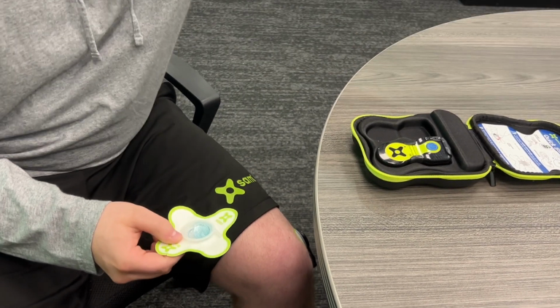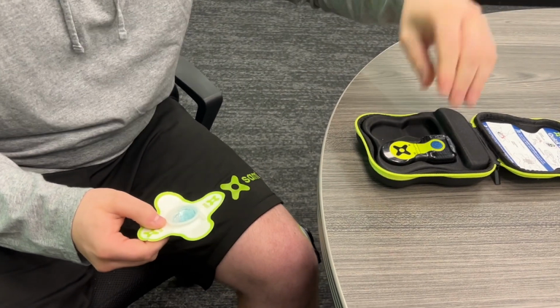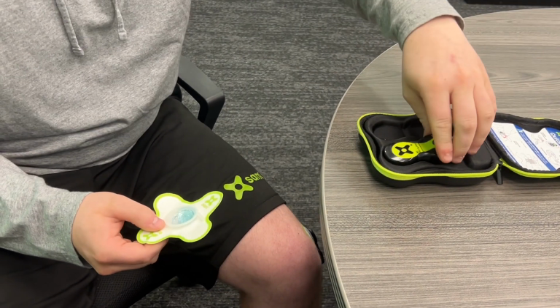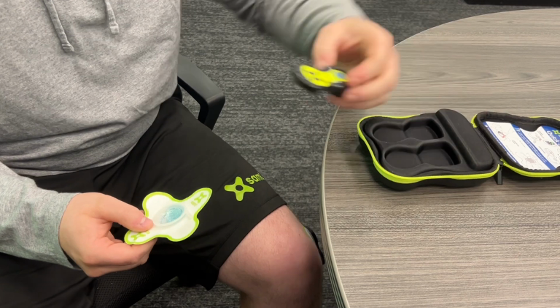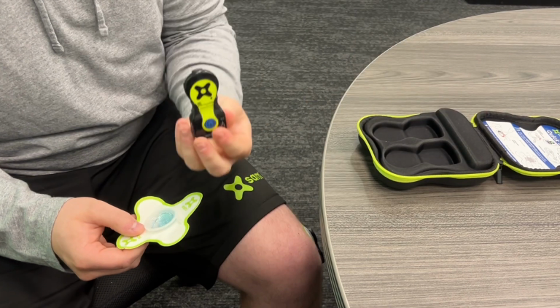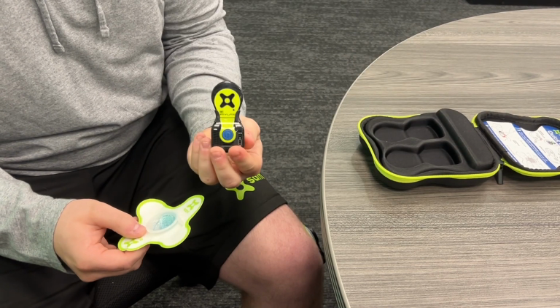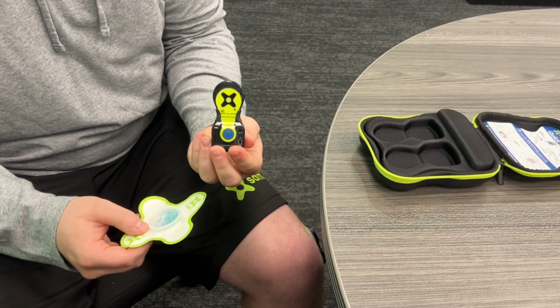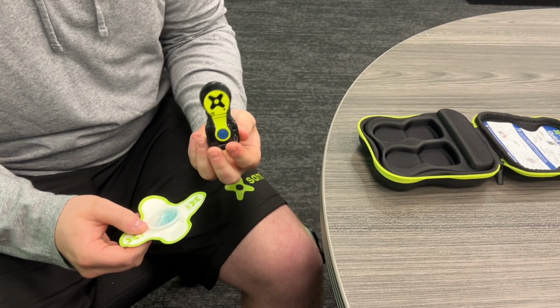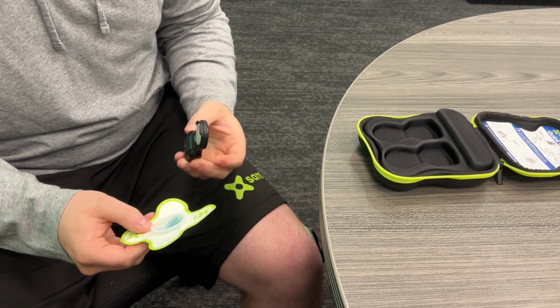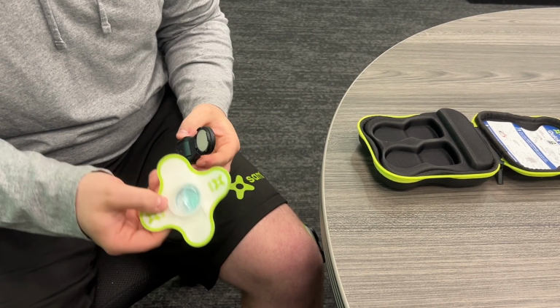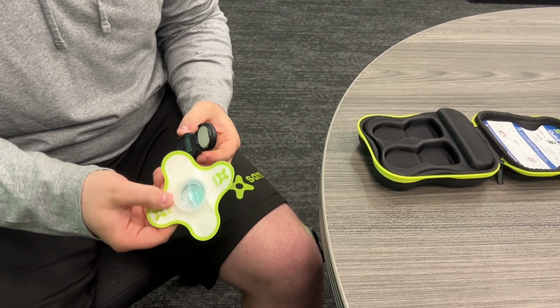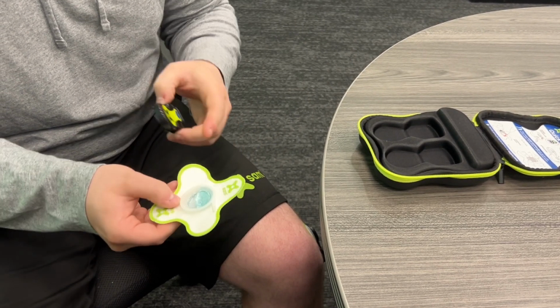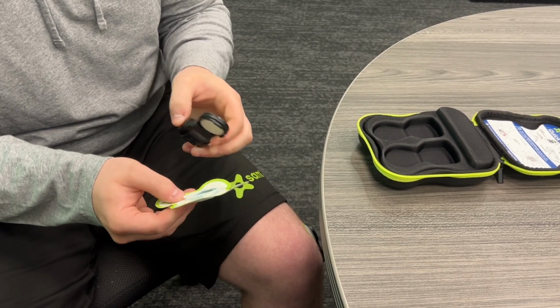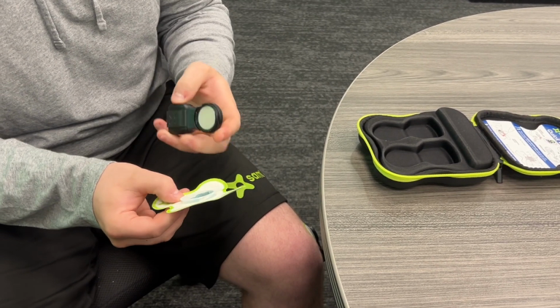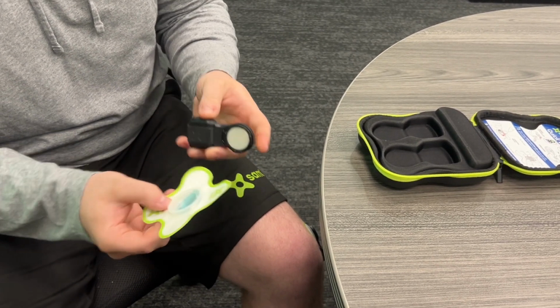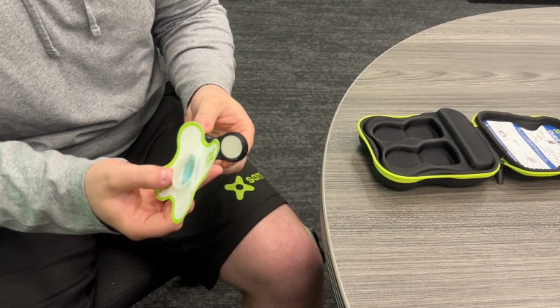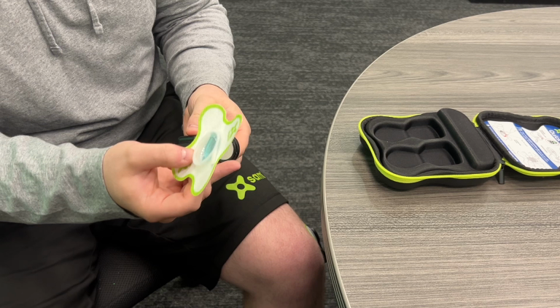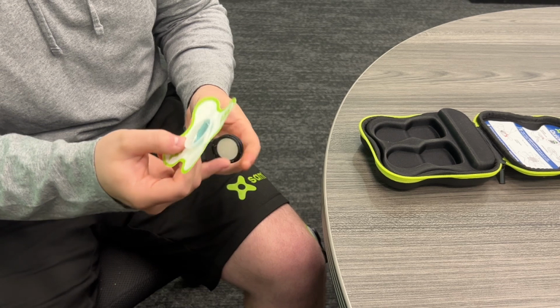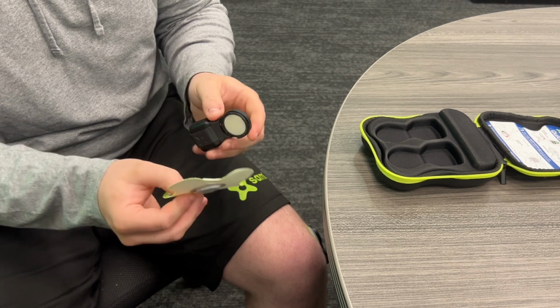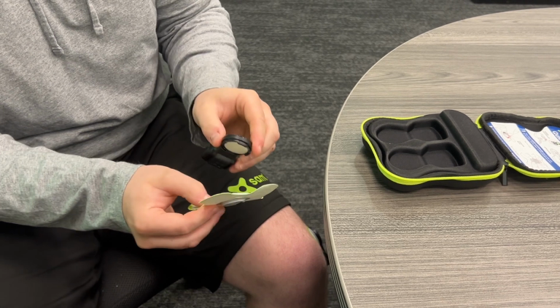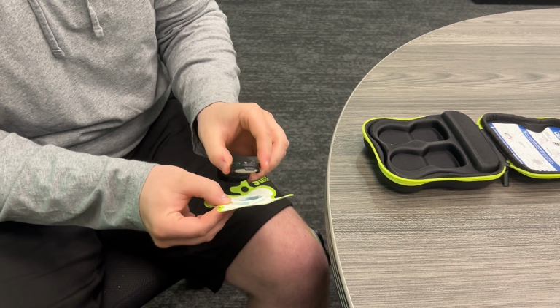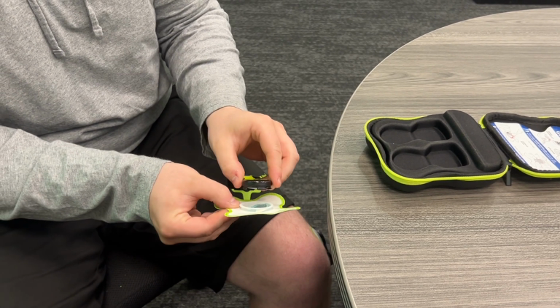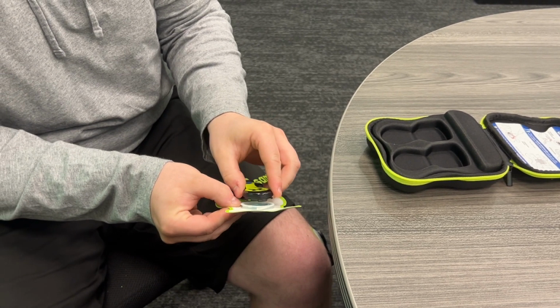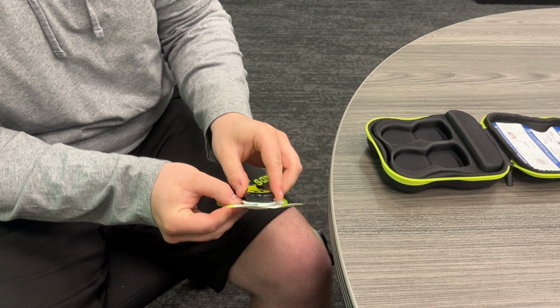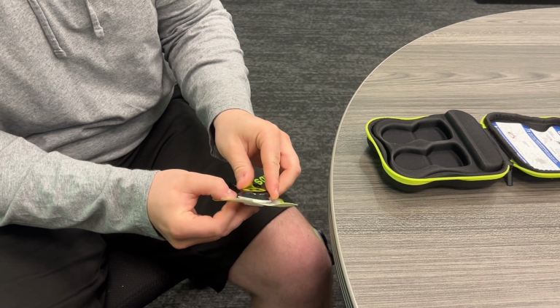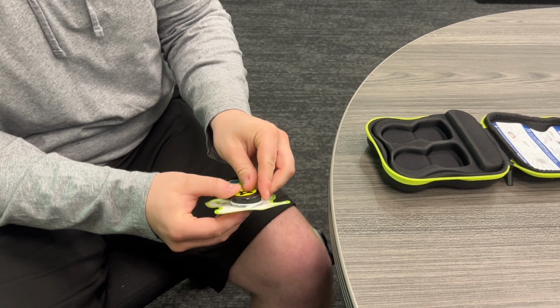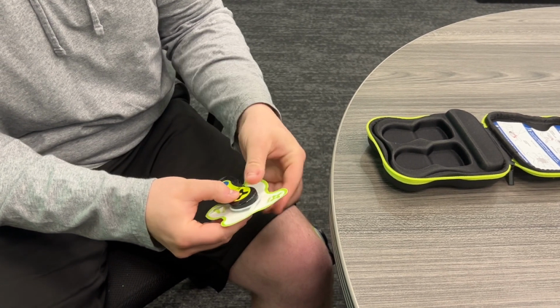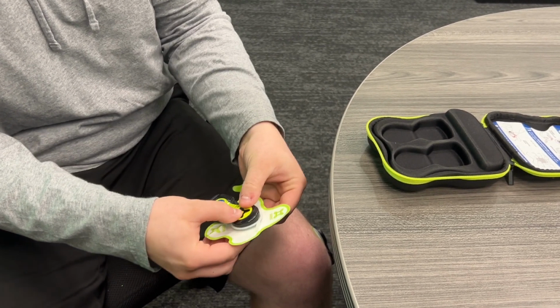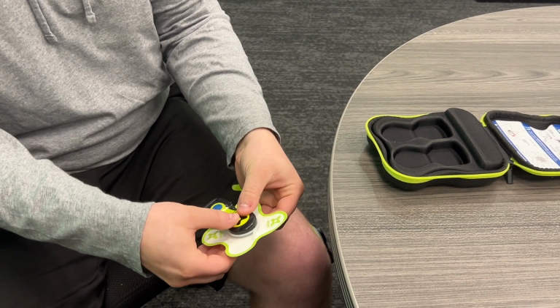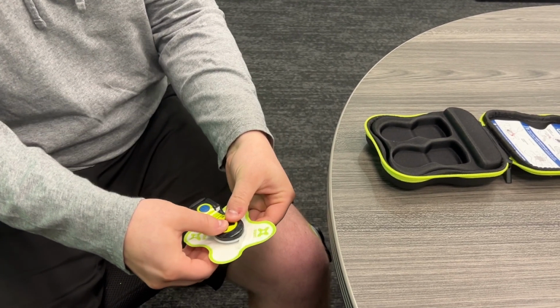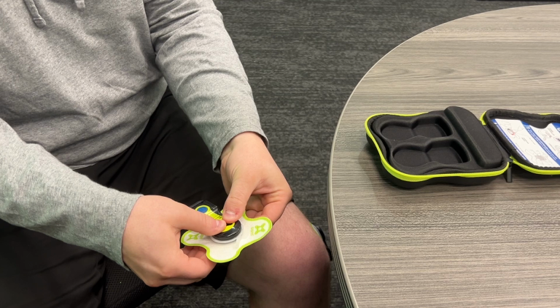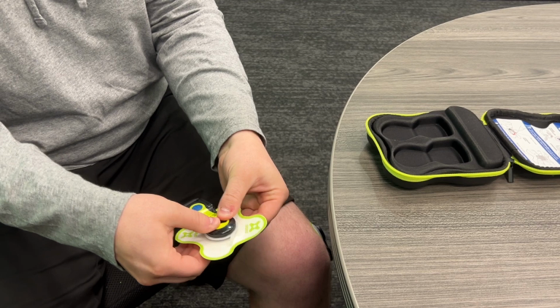The next step is to take the actual X1 device and place it into the patch. You have these four tabs — line them up within the well of the patch and snap it on like so.